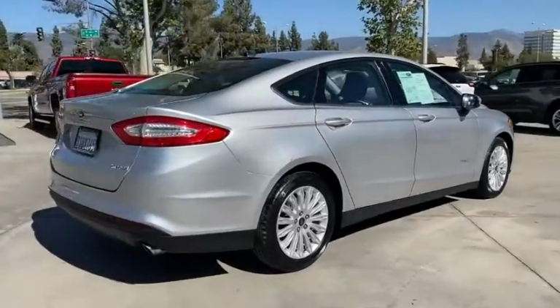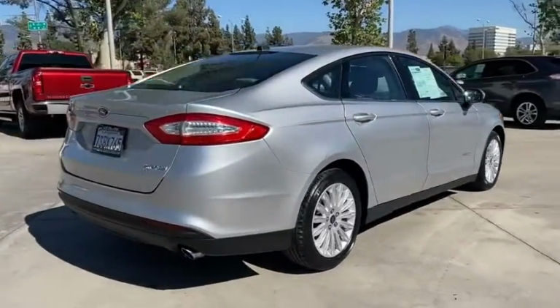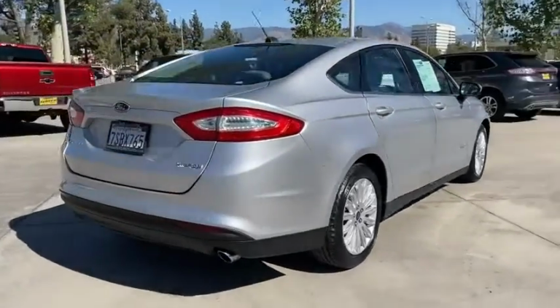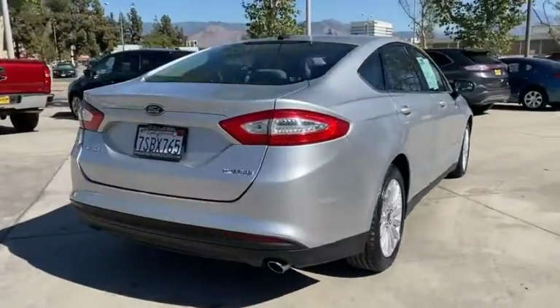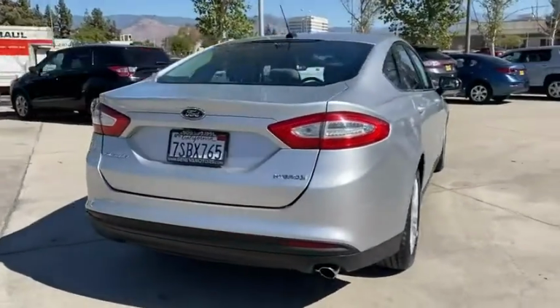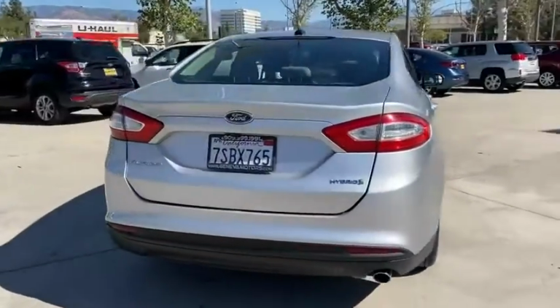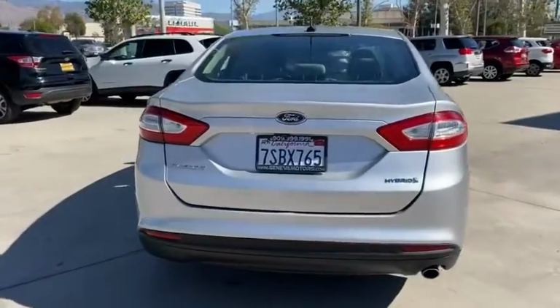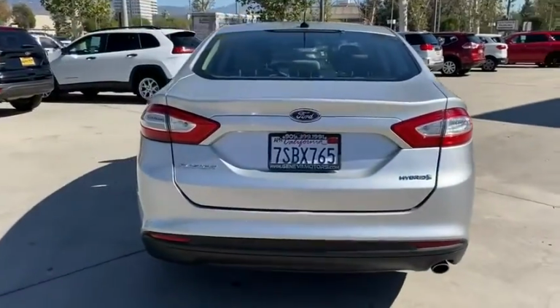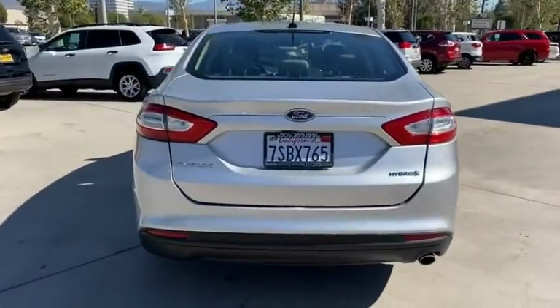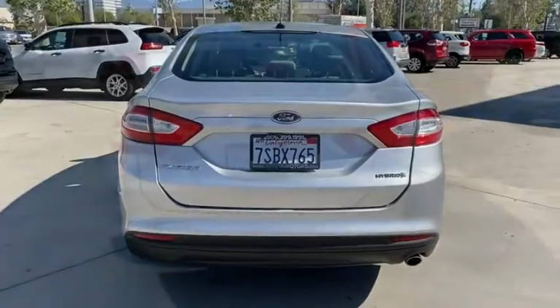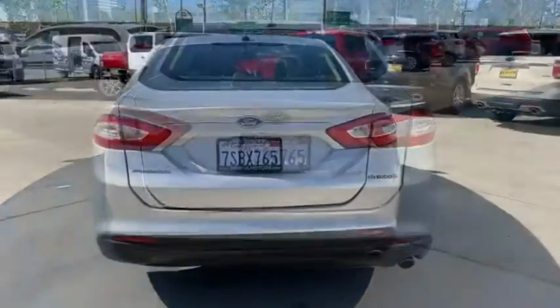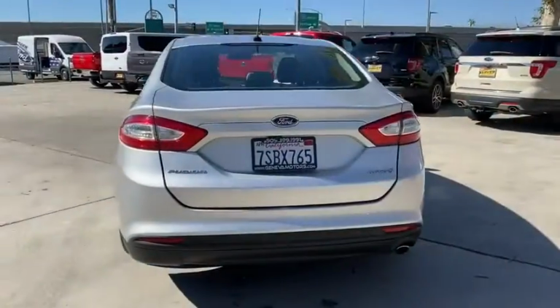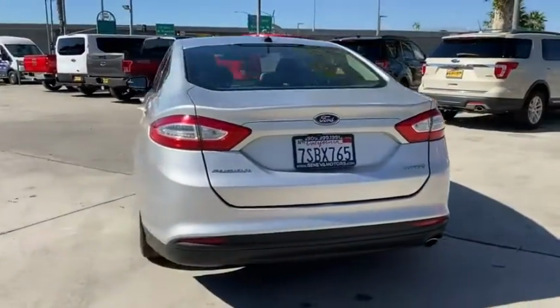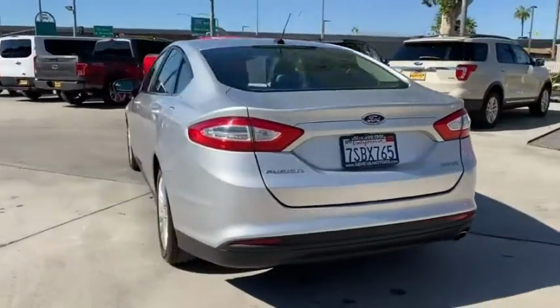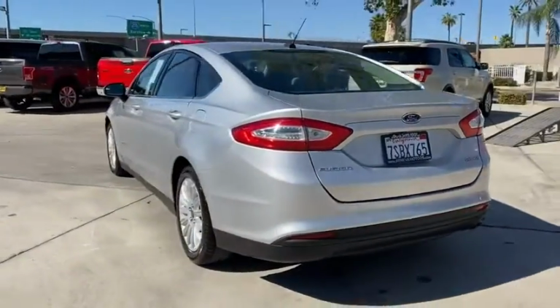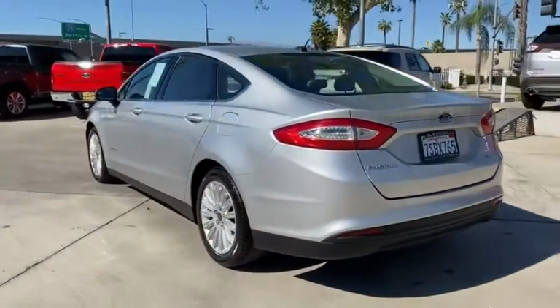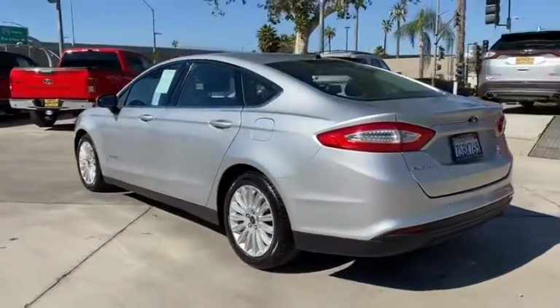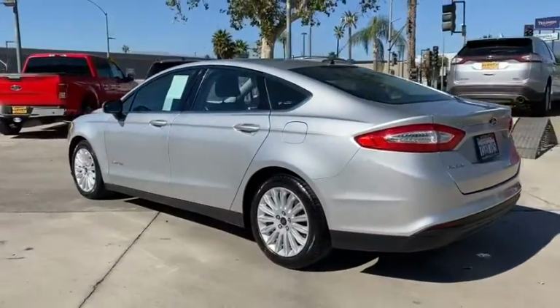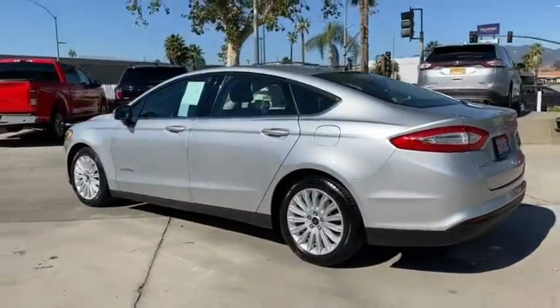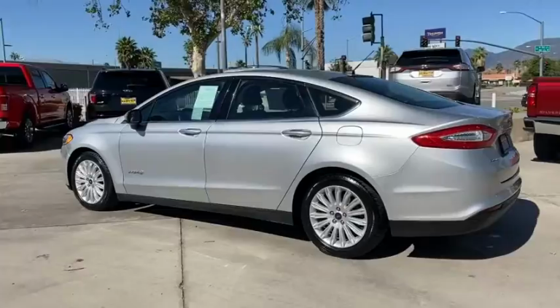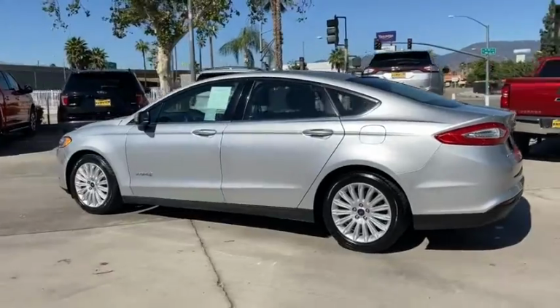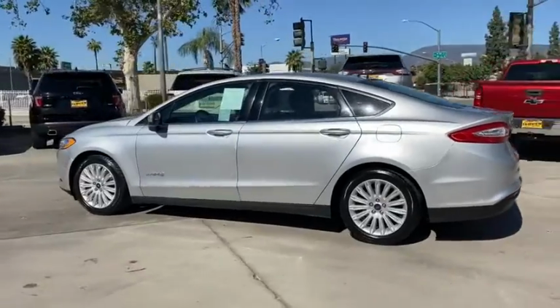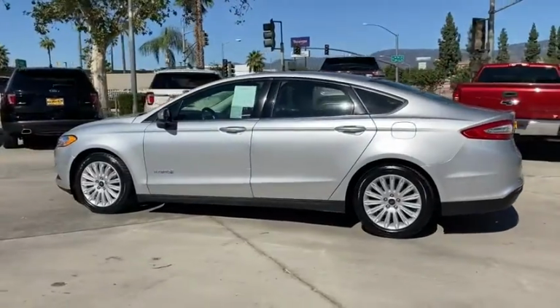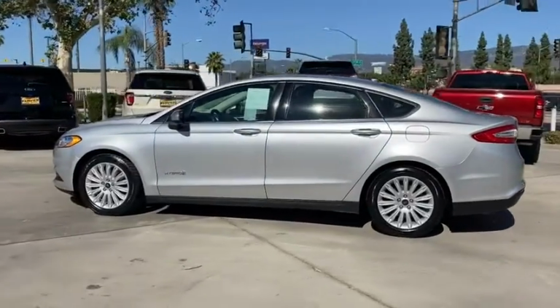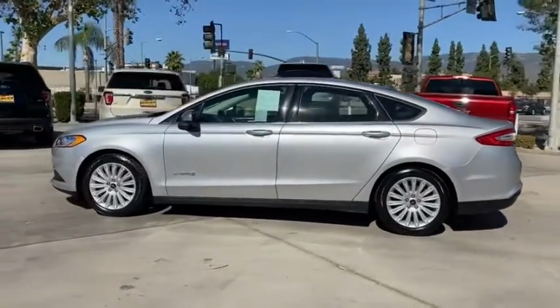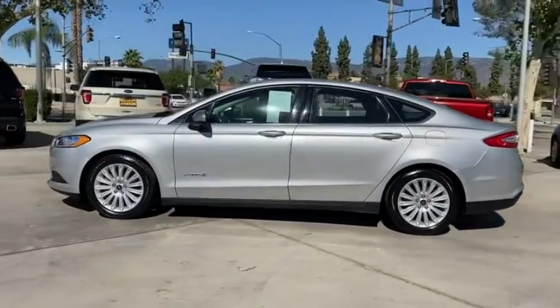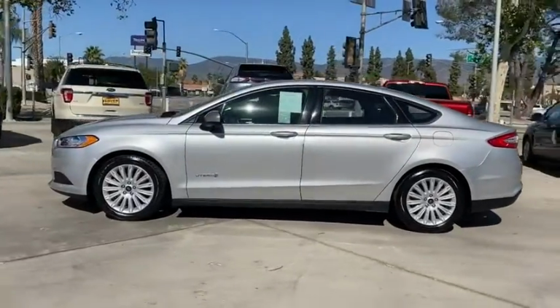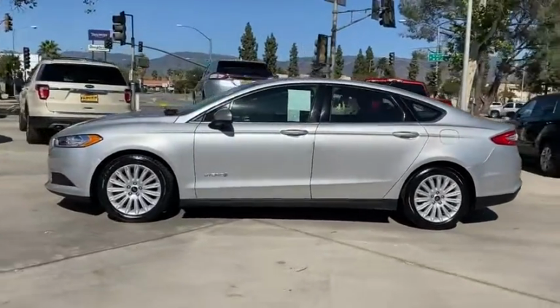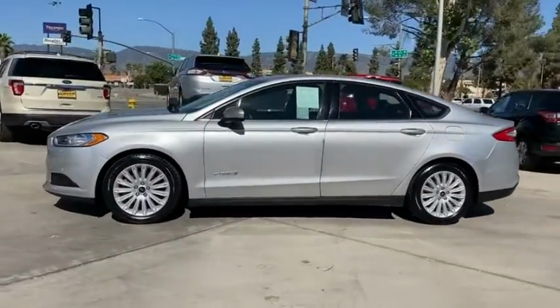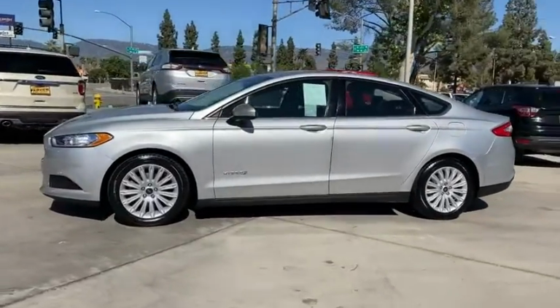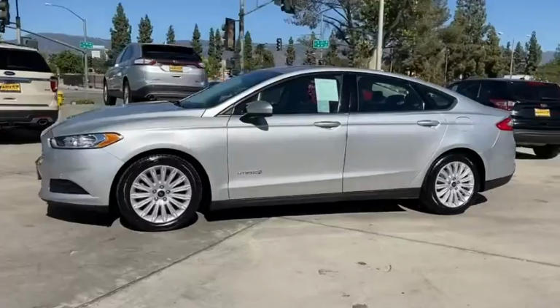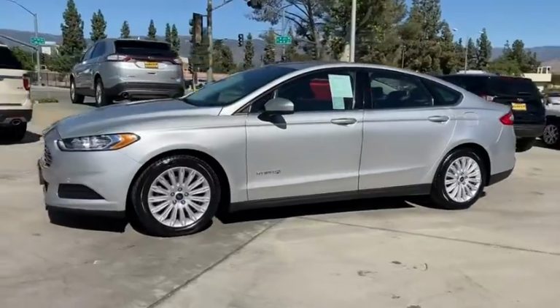Here are some of this vehicle's great options: backup camera, anti-lock braking system, steering wheel audio controls, traction control, stability control, keyless entry, Bluetooth, adjustable steering wheel, power steering, four-wheel disc brakes, and cruise control.